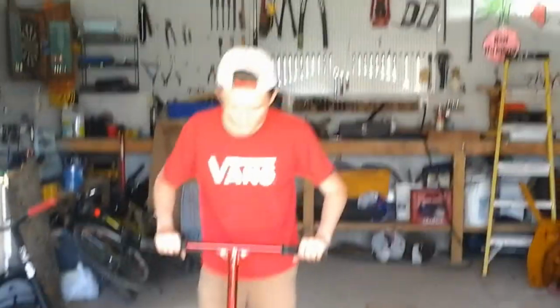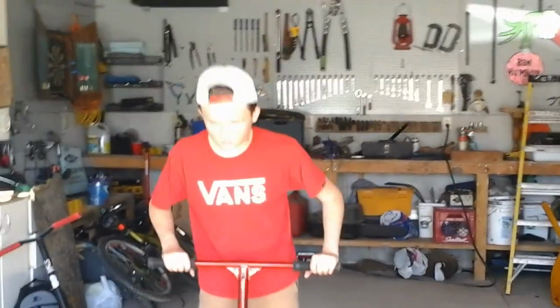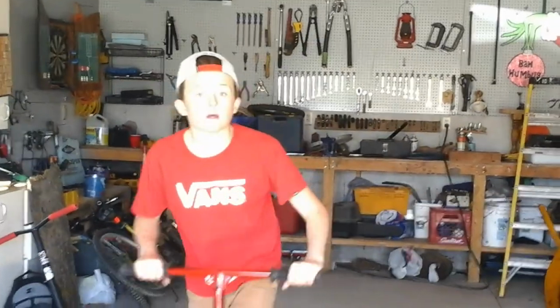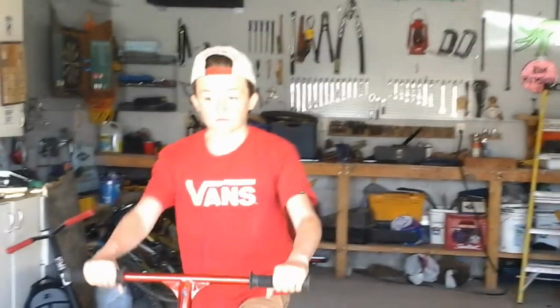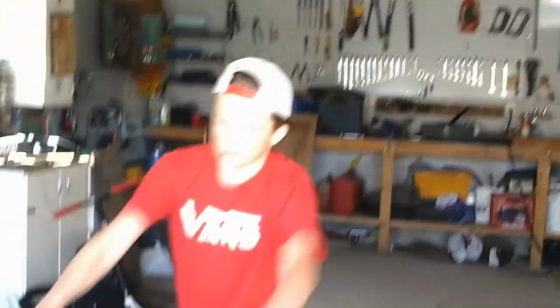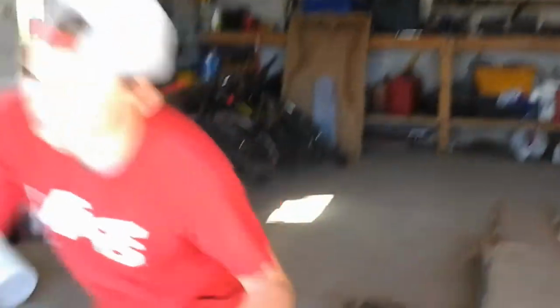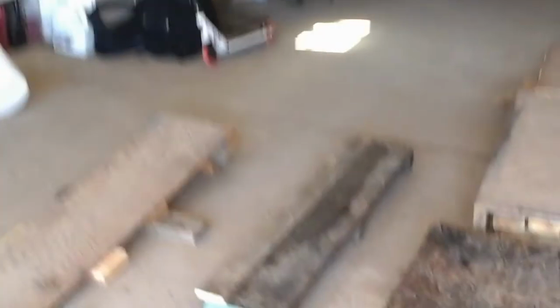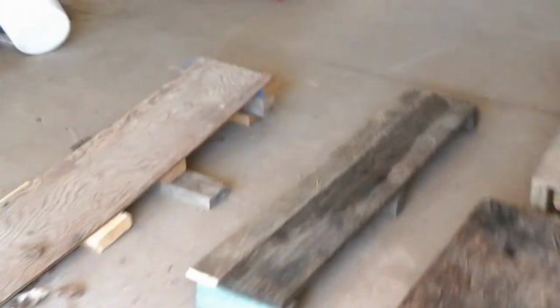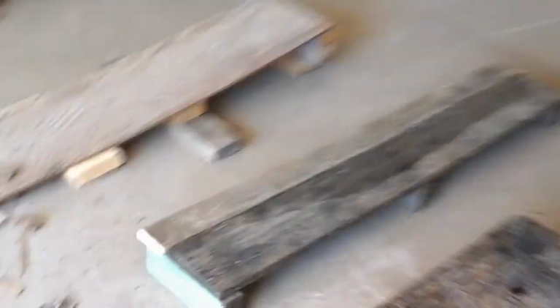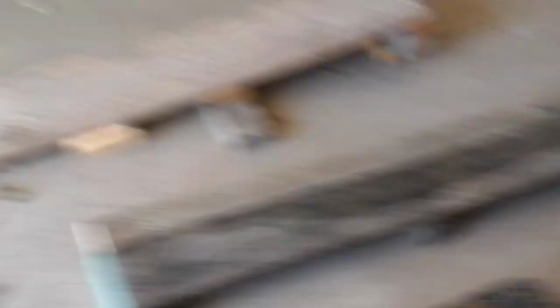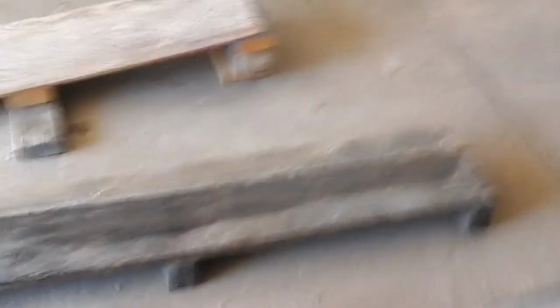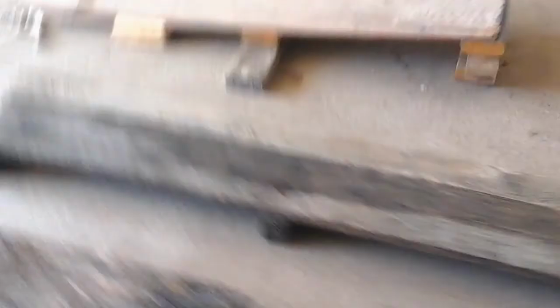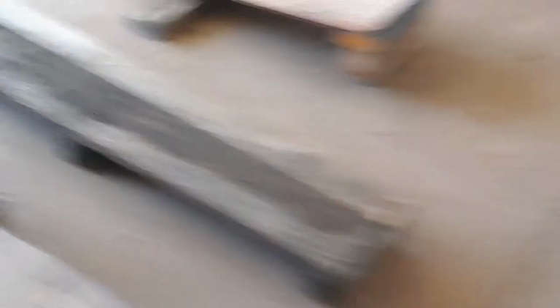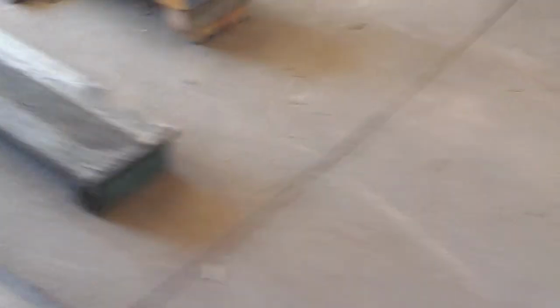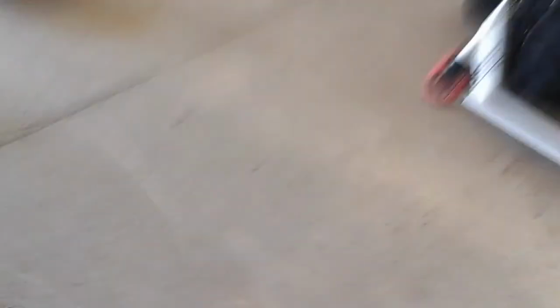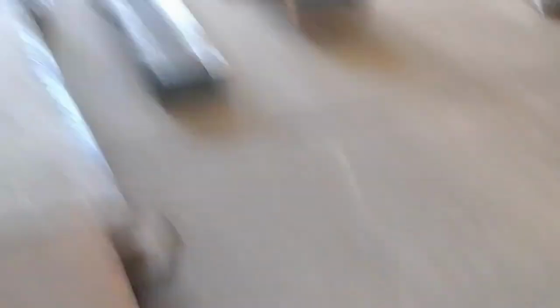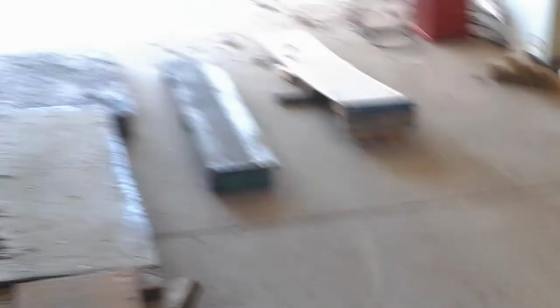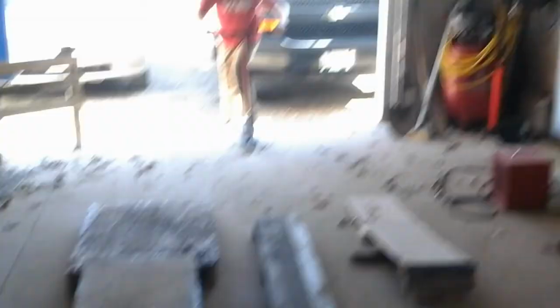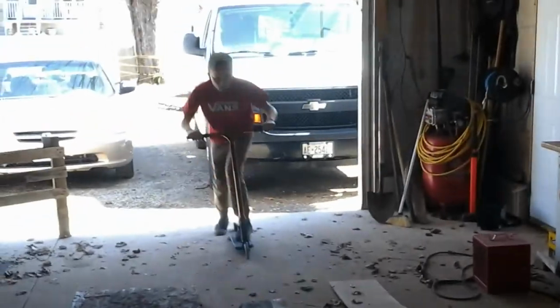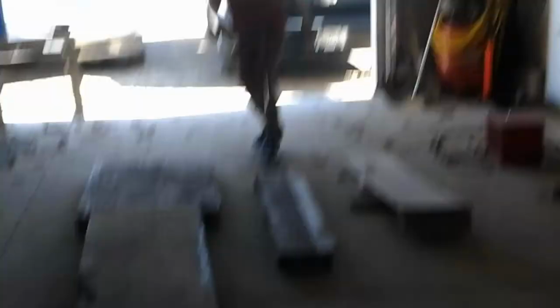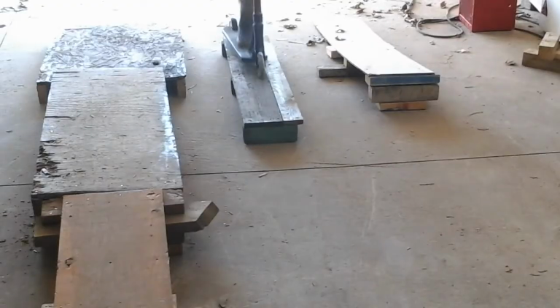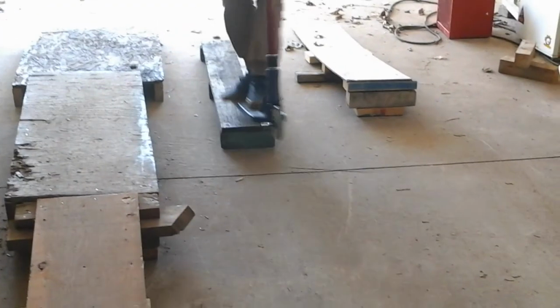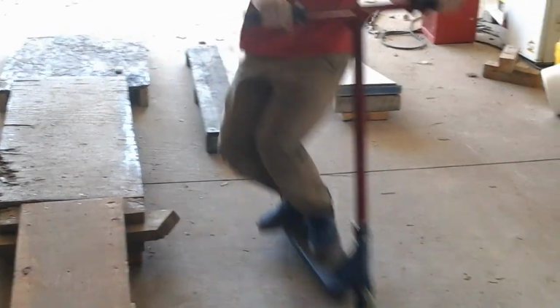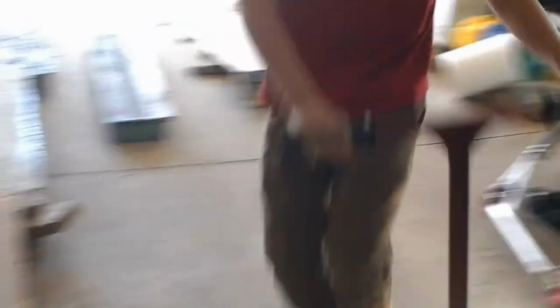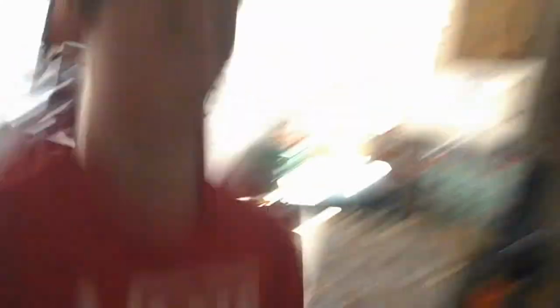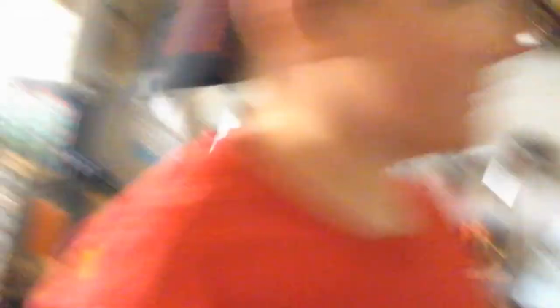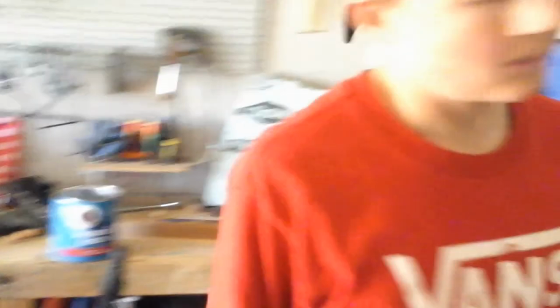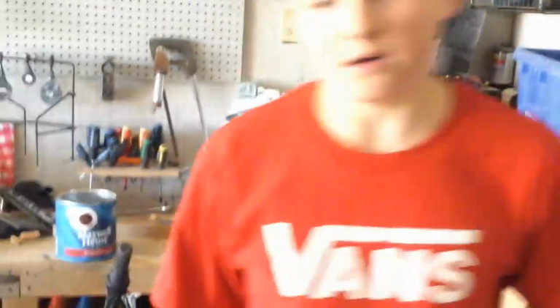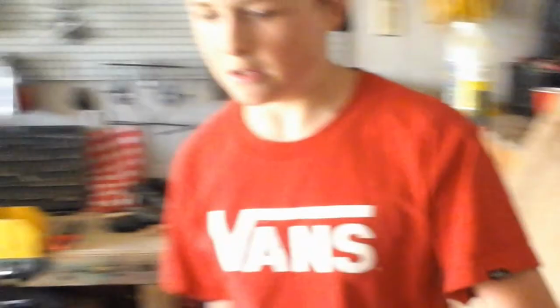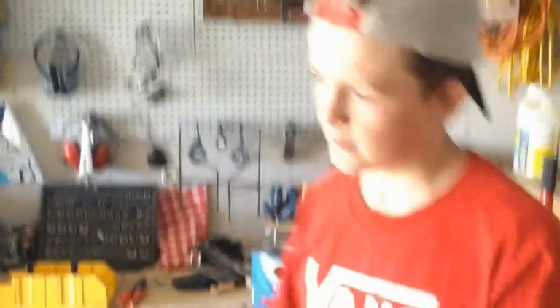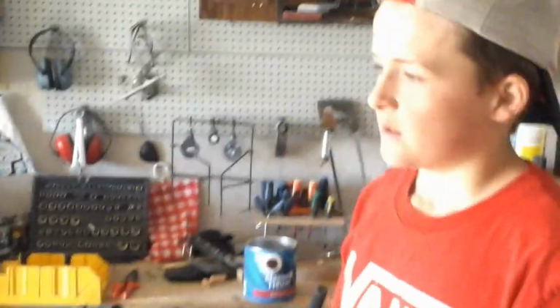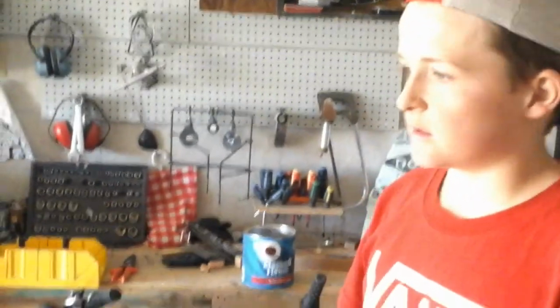I'll show you a trick. I'm a little scared, you know. So yeah.